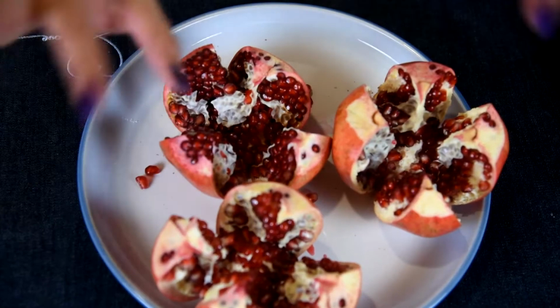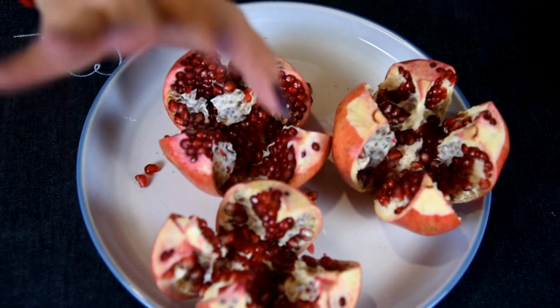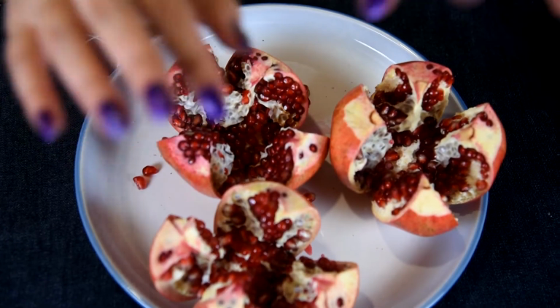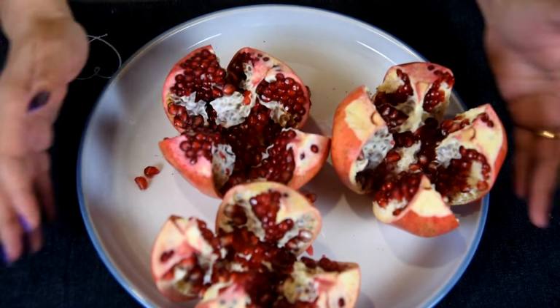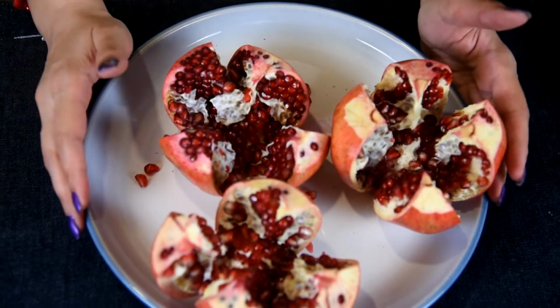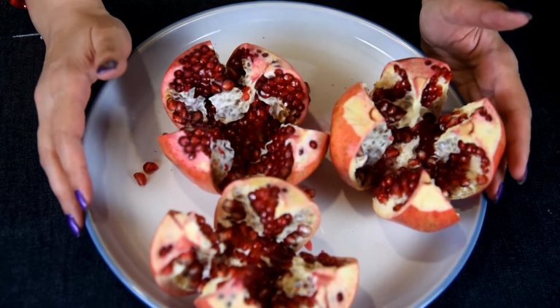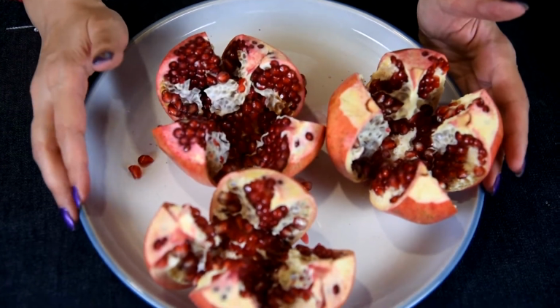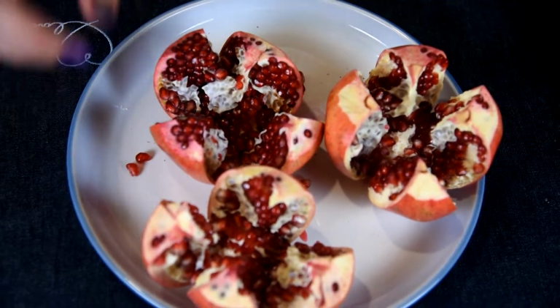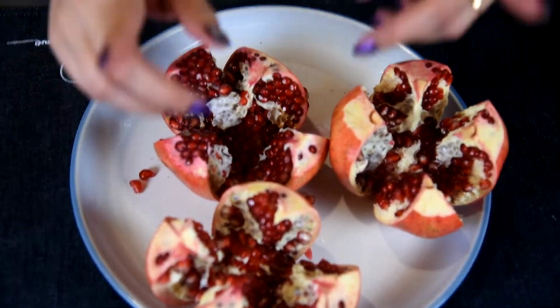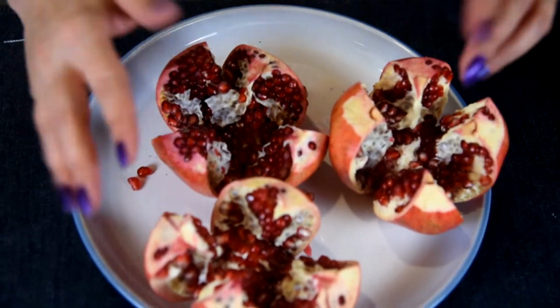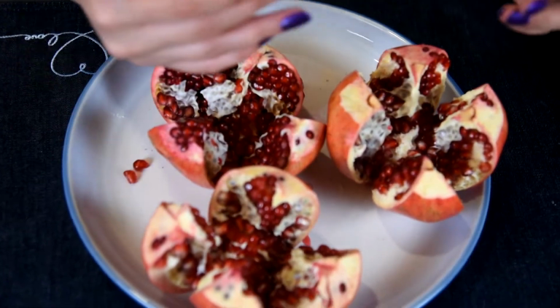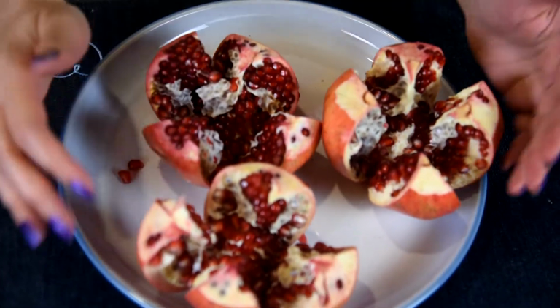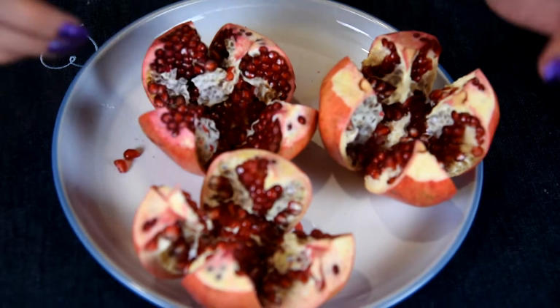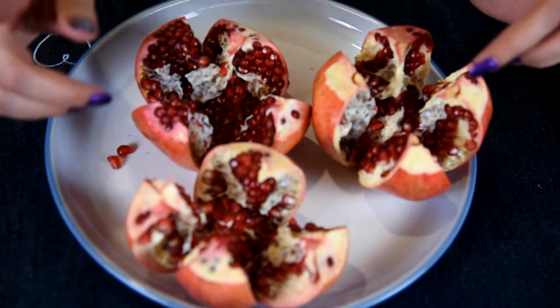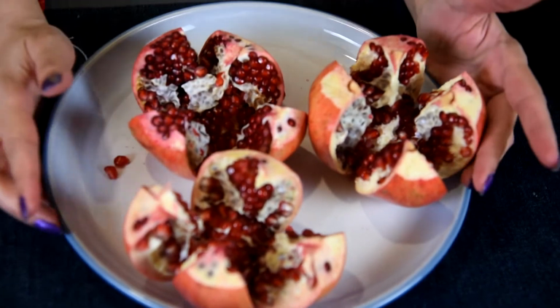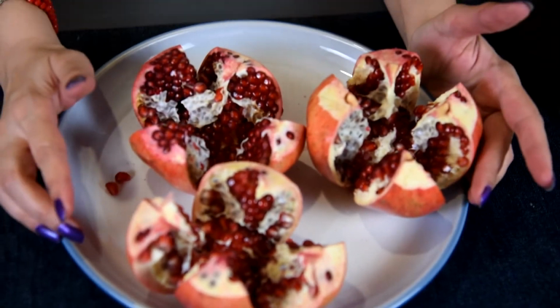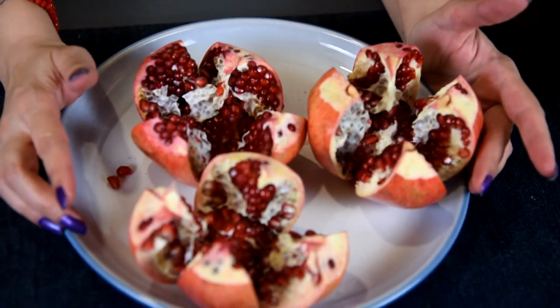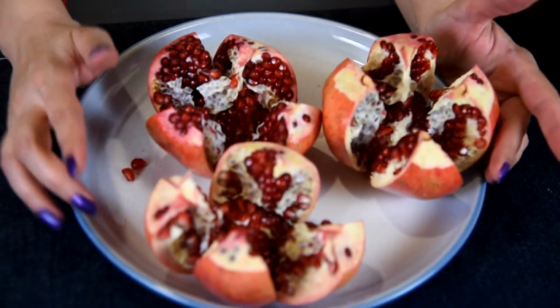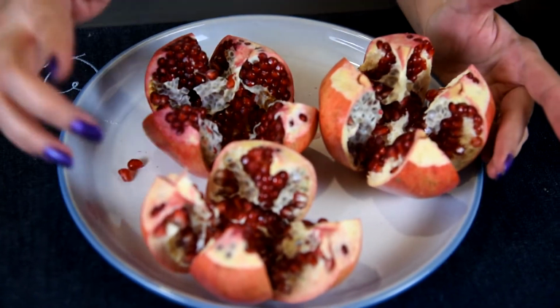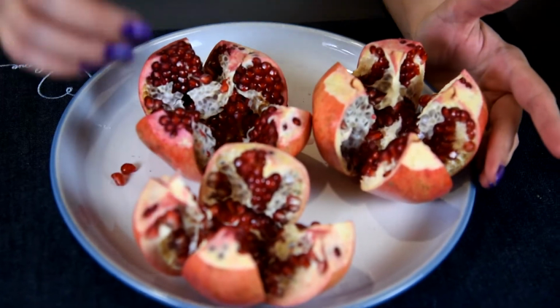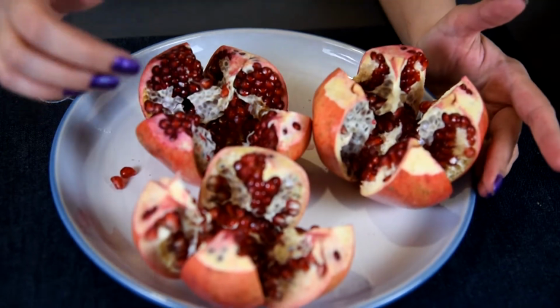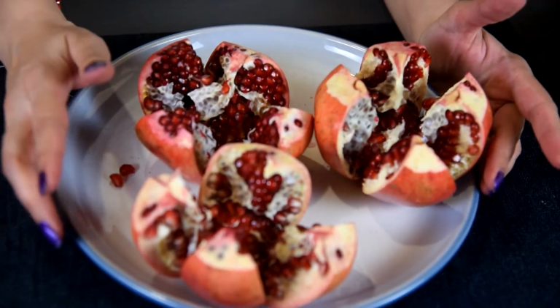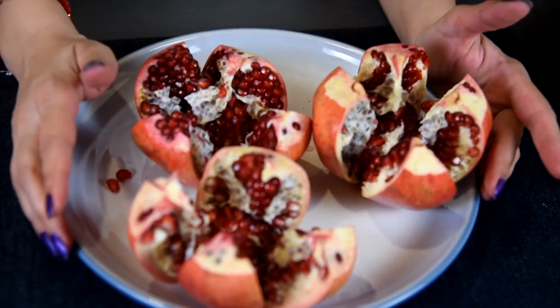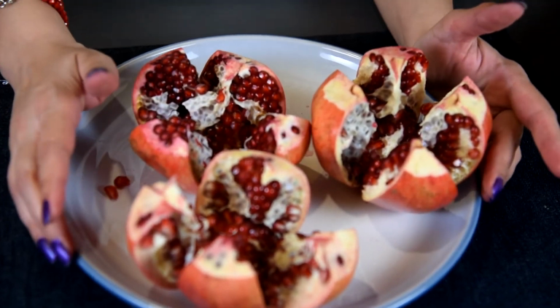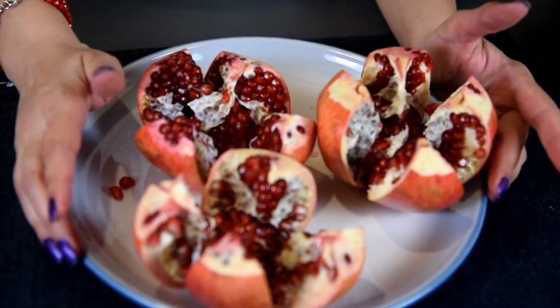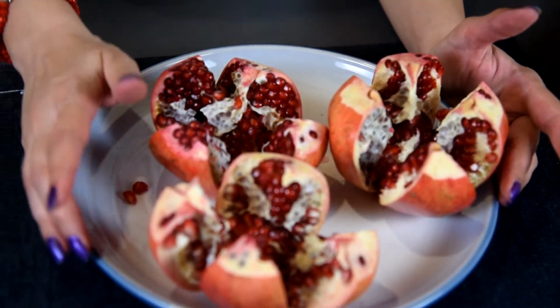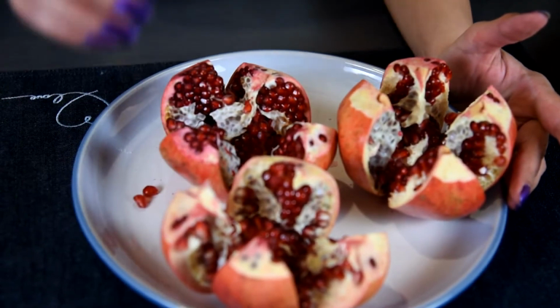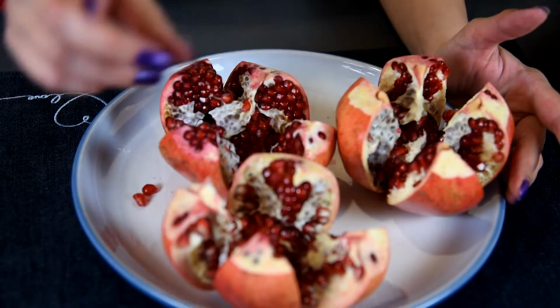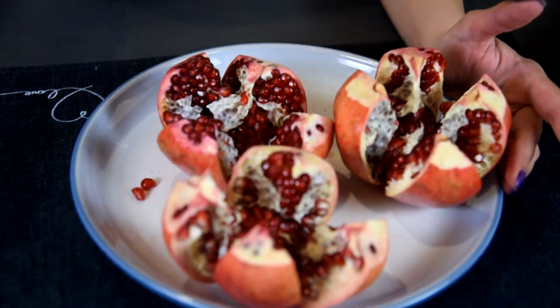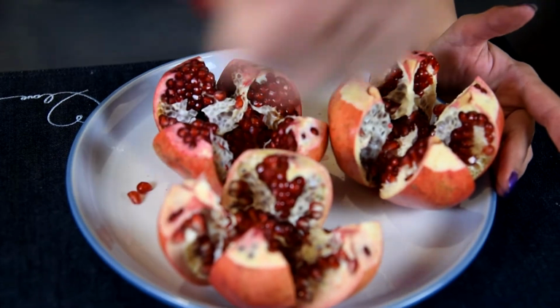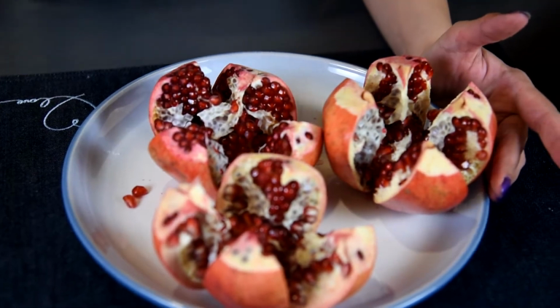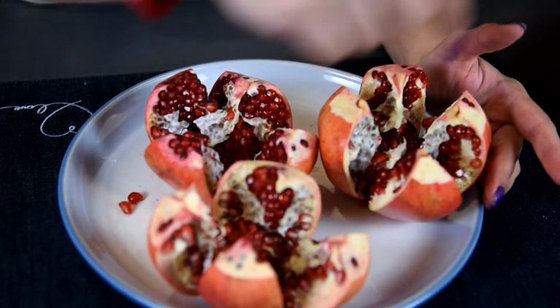Hi guys, welcome back to Mary and Yass YouTube channel. Today I'm going to show you how to make pomegranate cheesecake. If you're ready, let's get started.